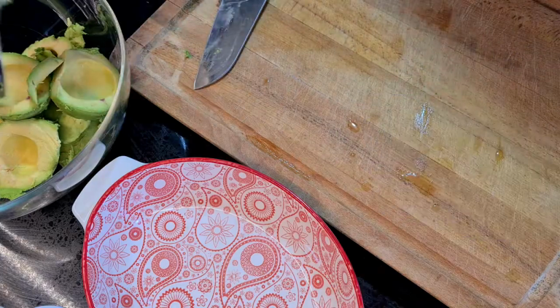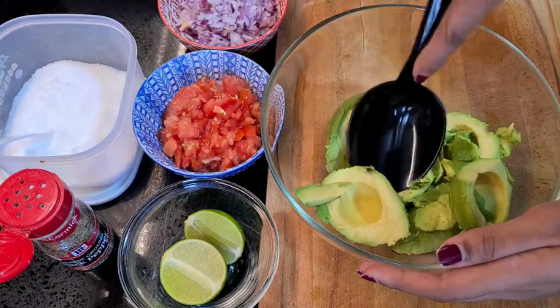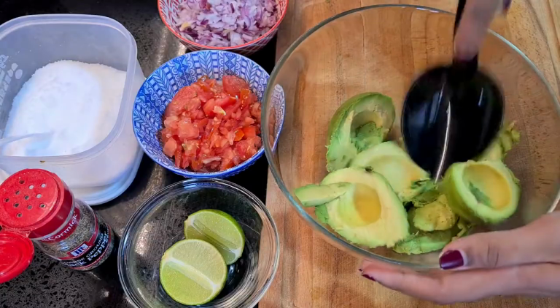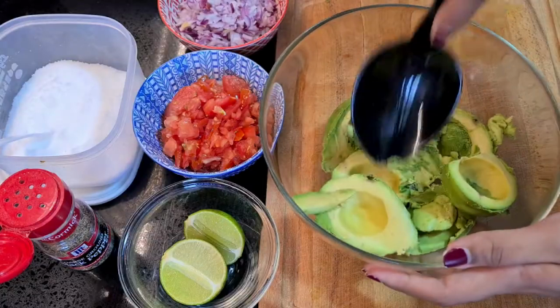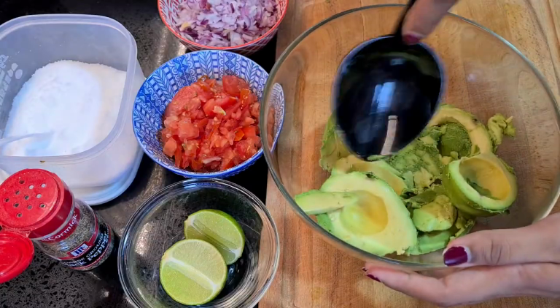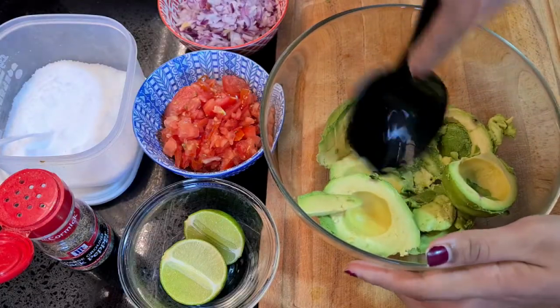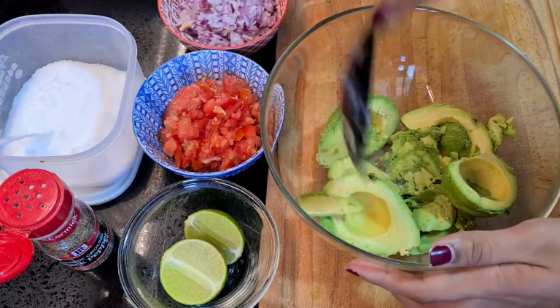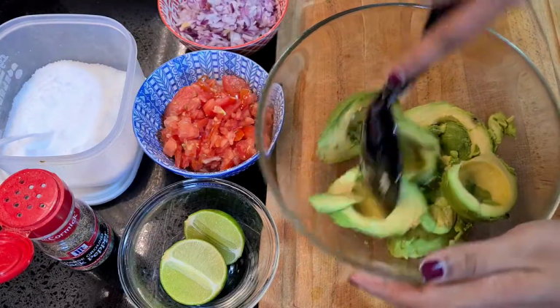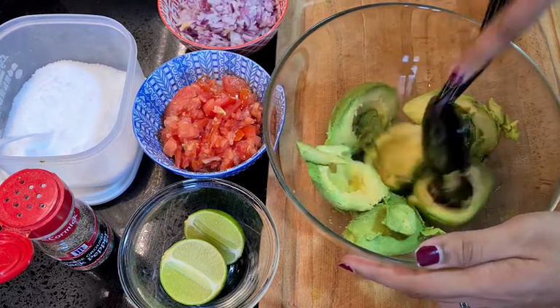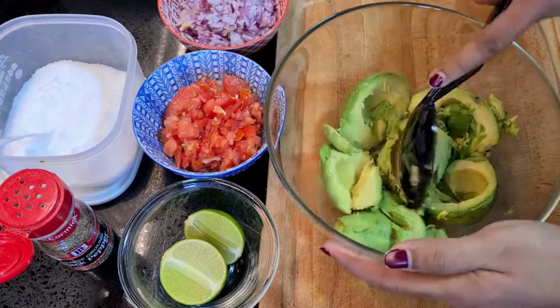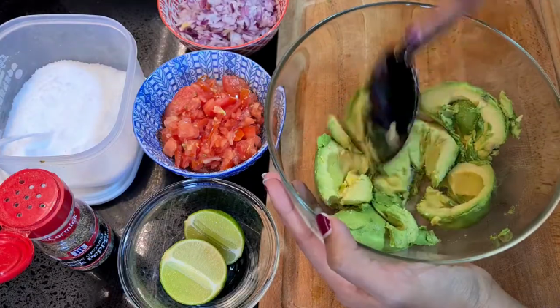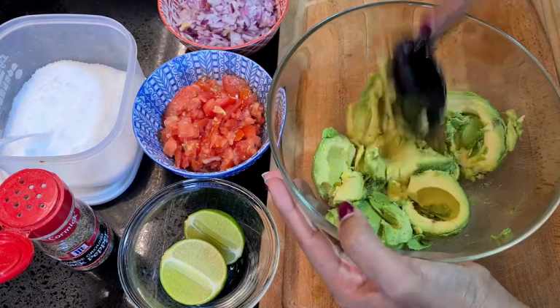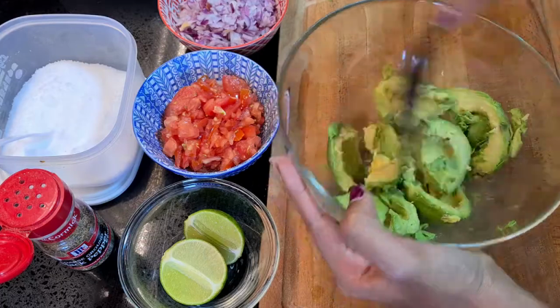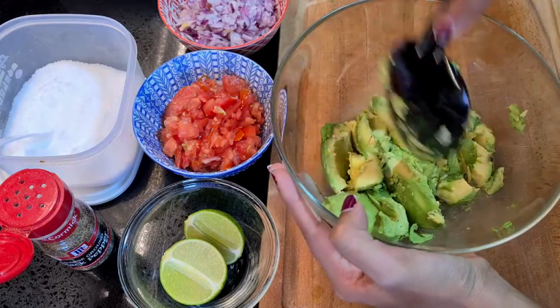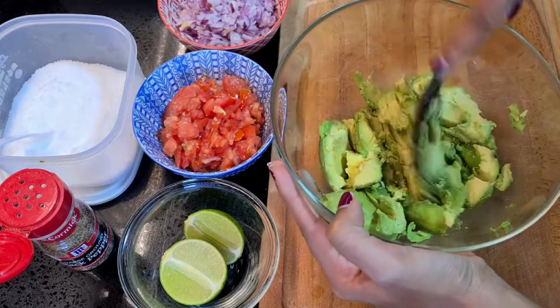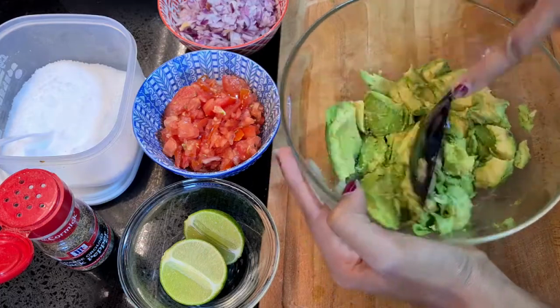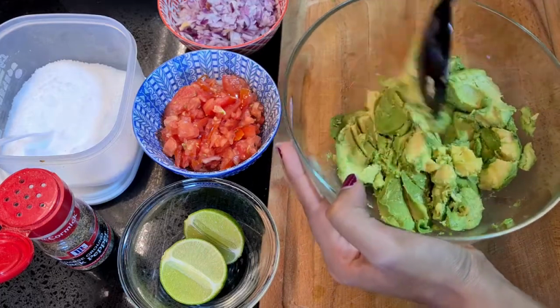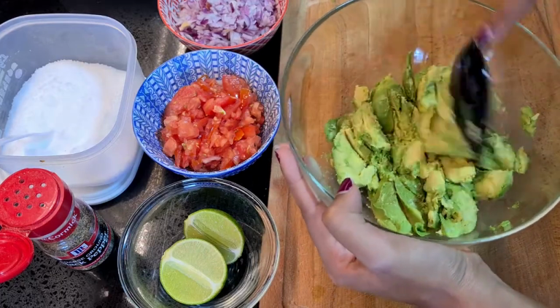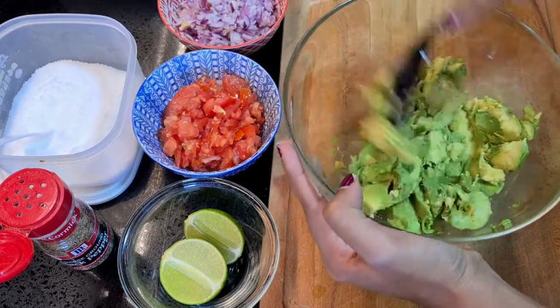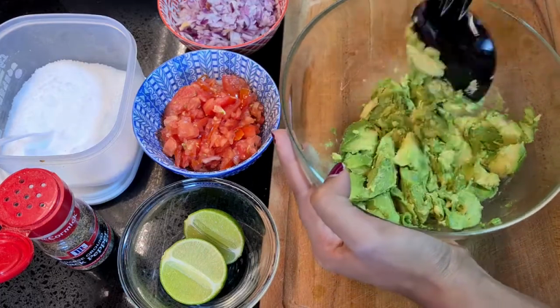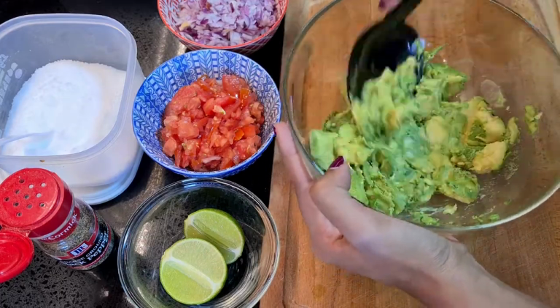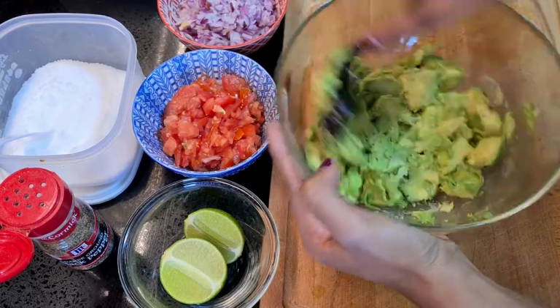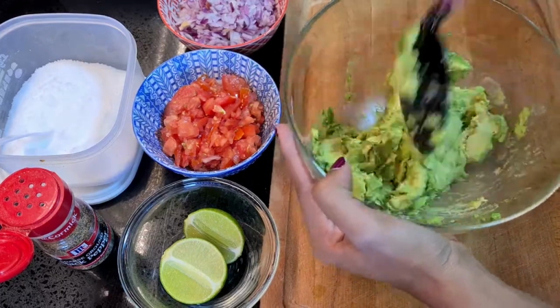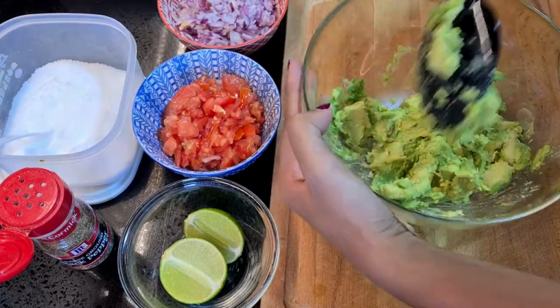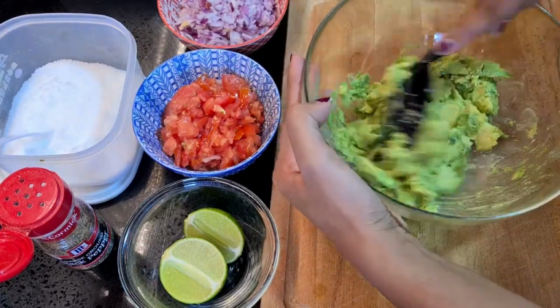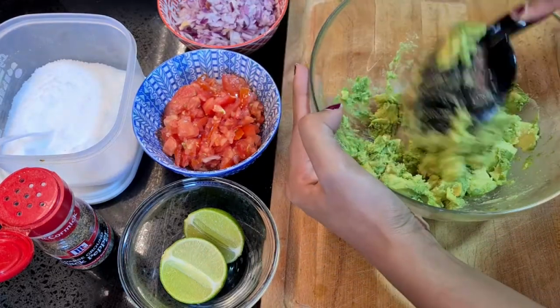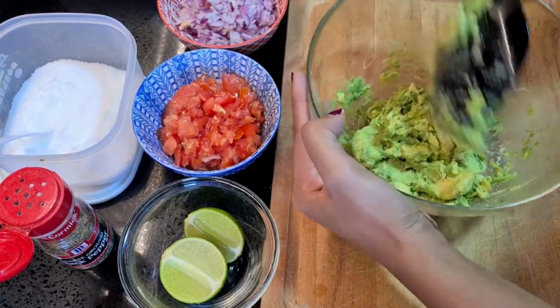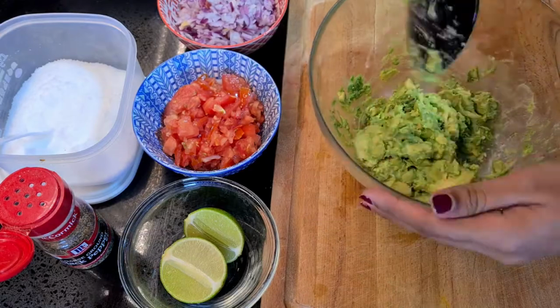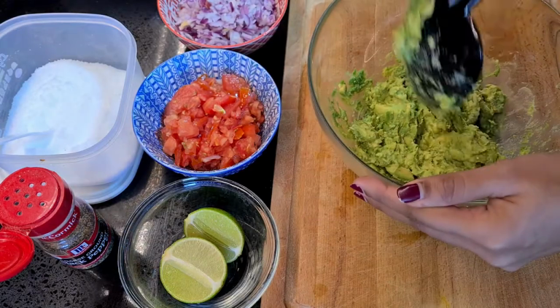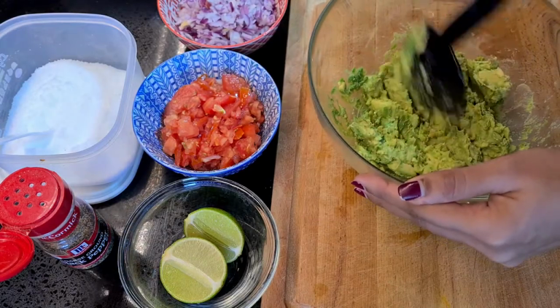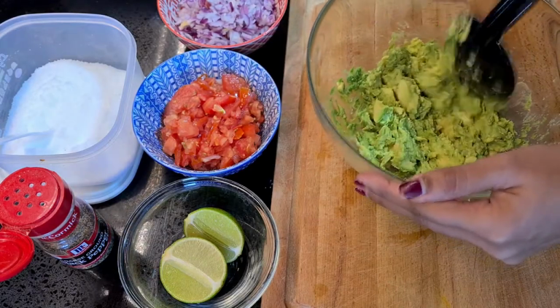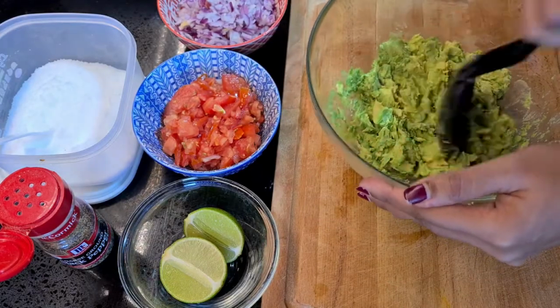Here's where the fun begins — we're gonna start mashing up our avocados. This is really up to your preference; if you guys like to have more chunky bits in them, go for it. For me, I like to have them a little bit mushier.